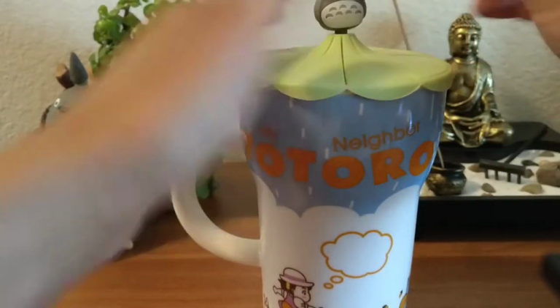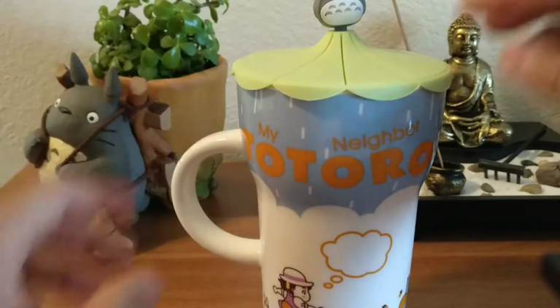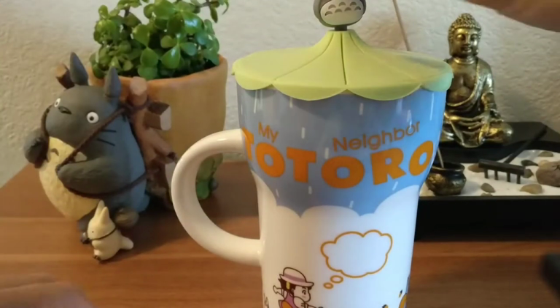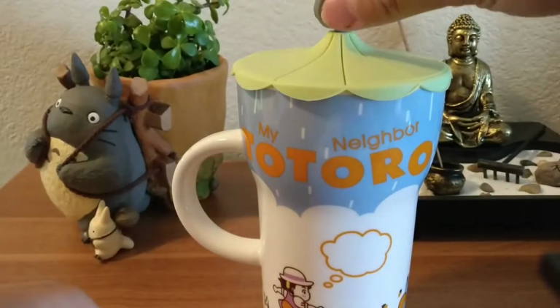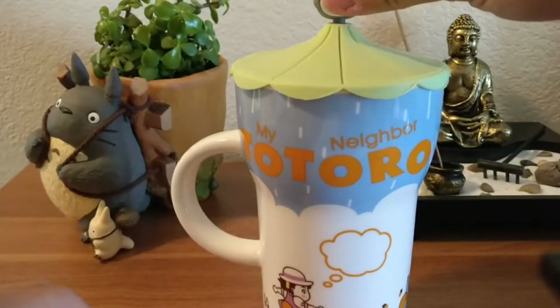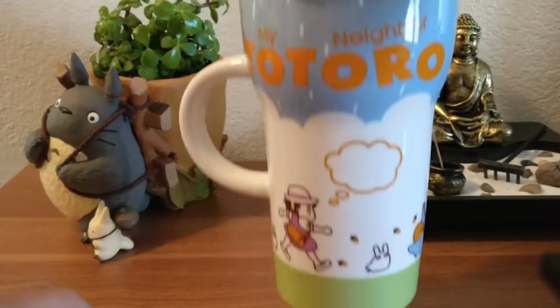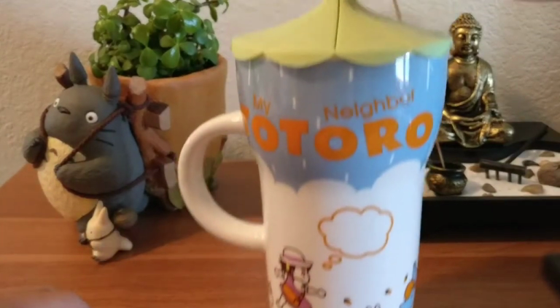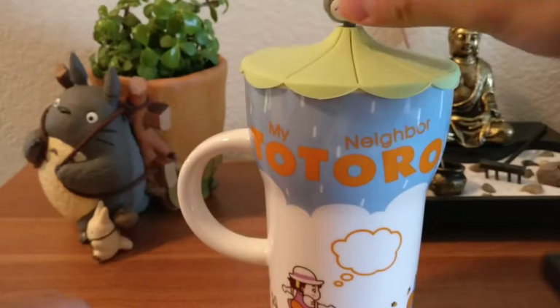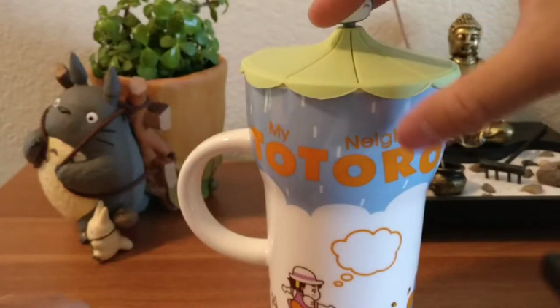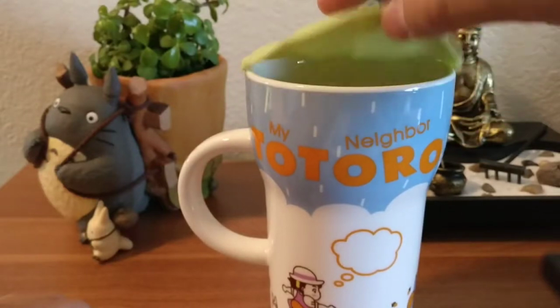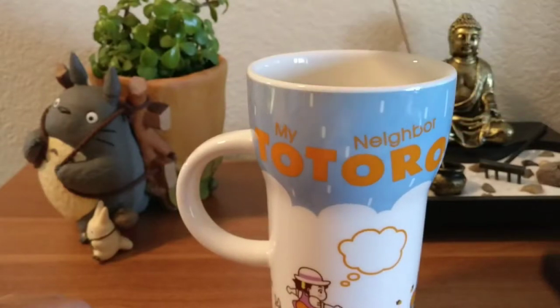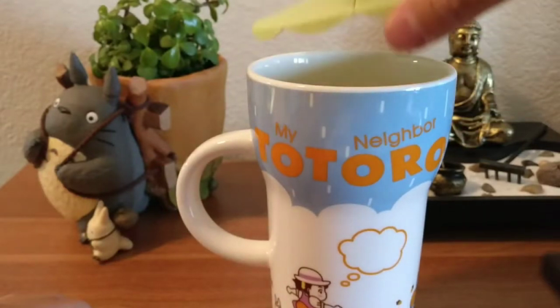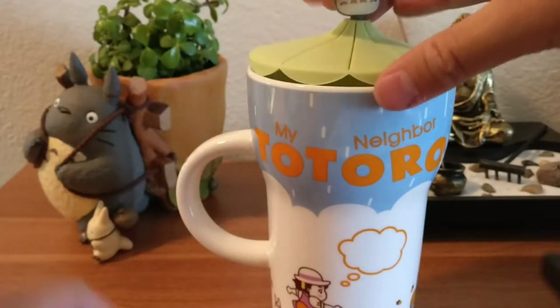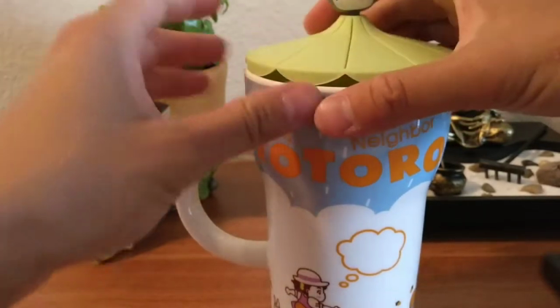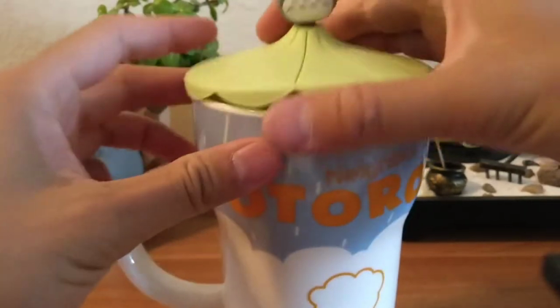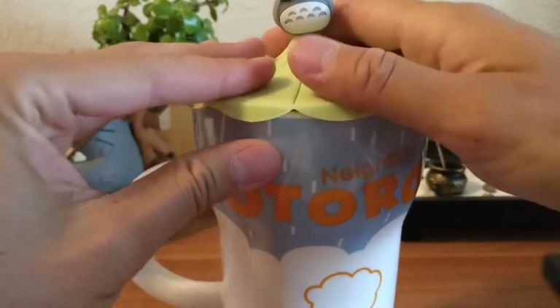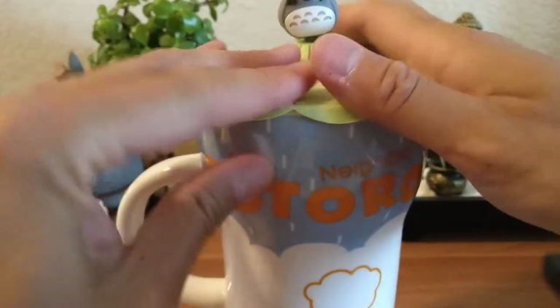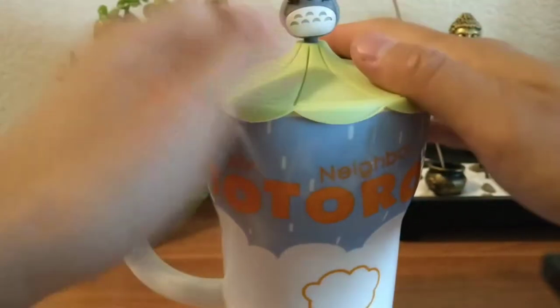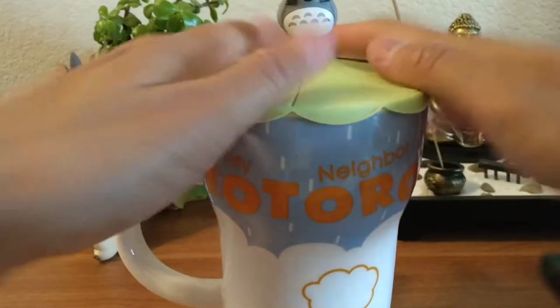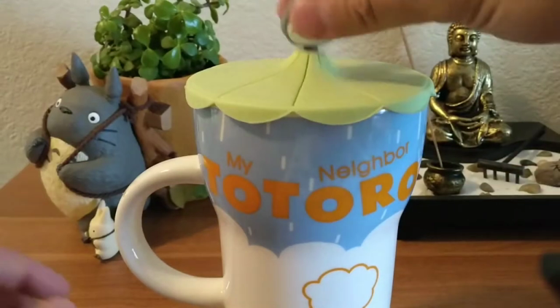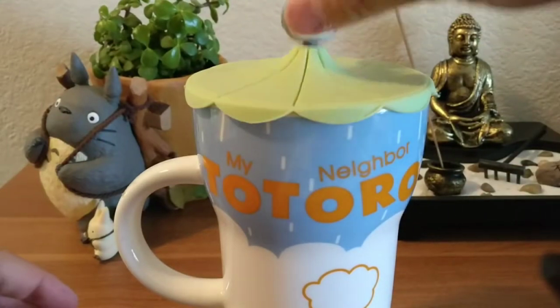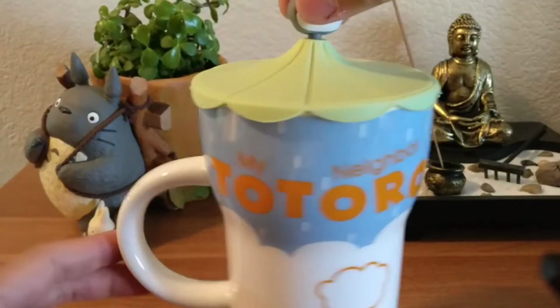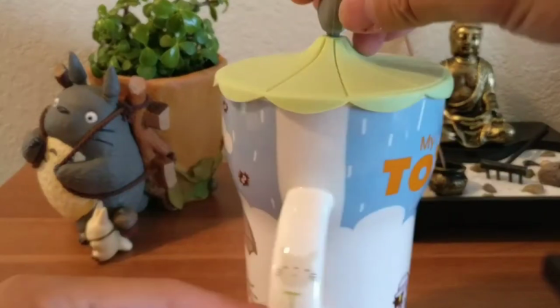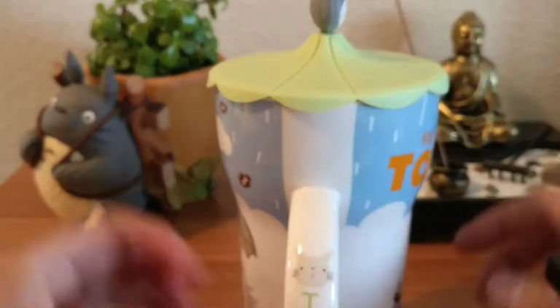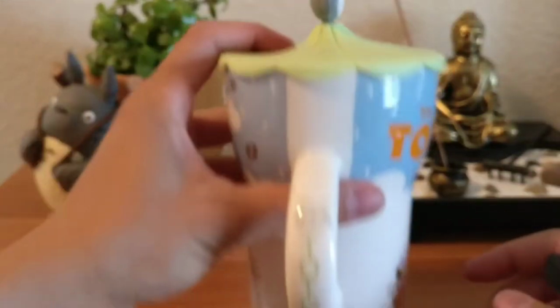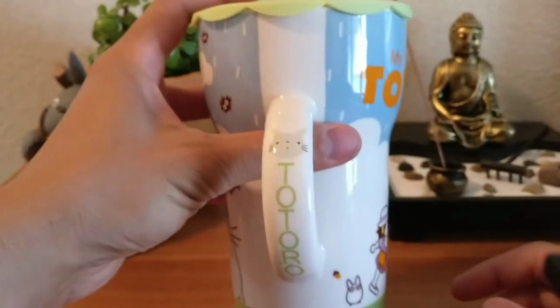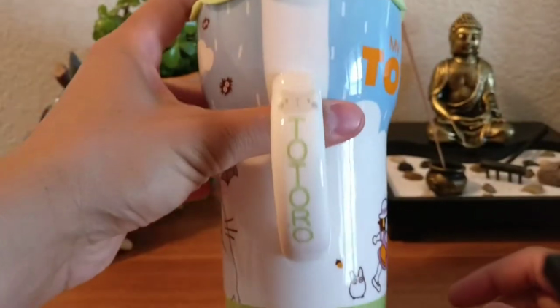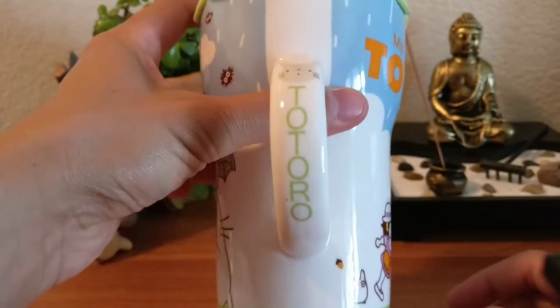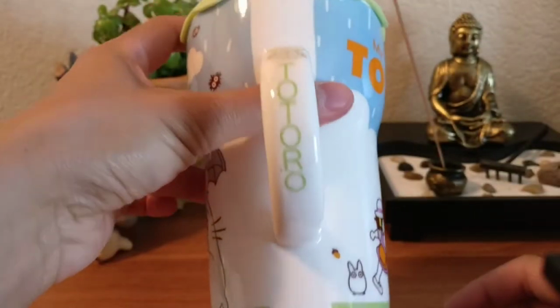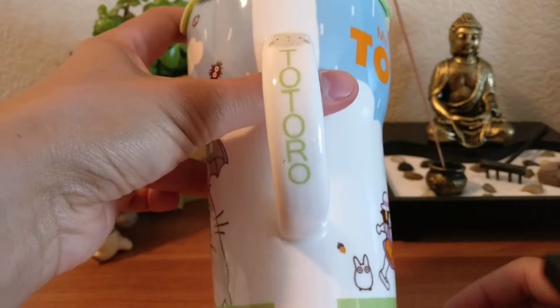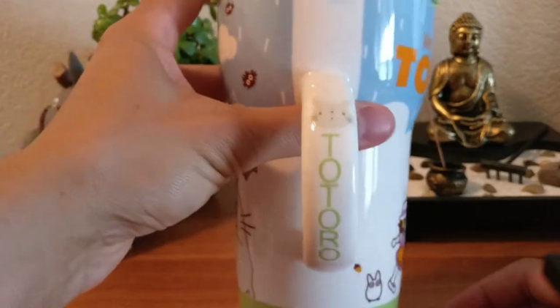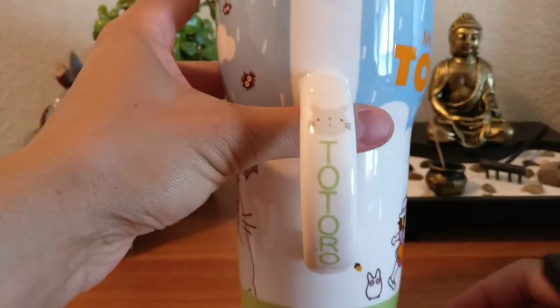So it's vacuum sealed, I think, so you can do that. If you let go, see. So if you leave liquid in there — oh yeah, there's a Totoro right there. I didn't see that — that's cute.